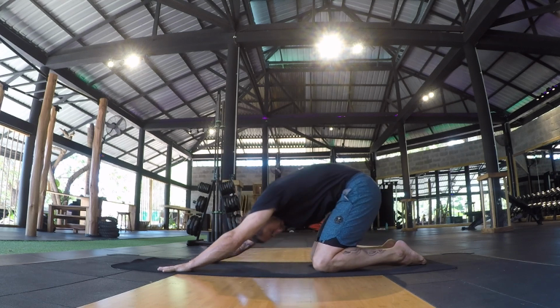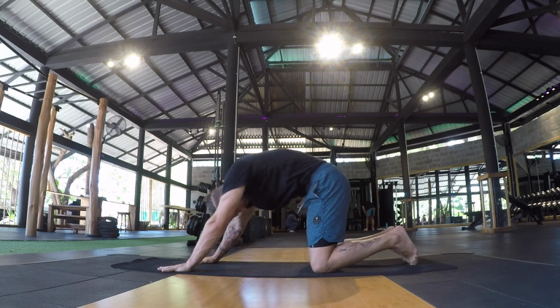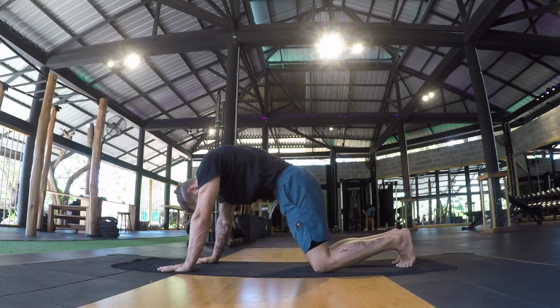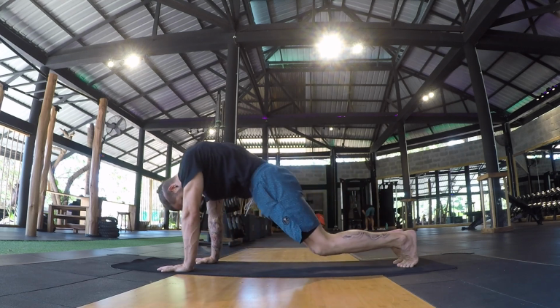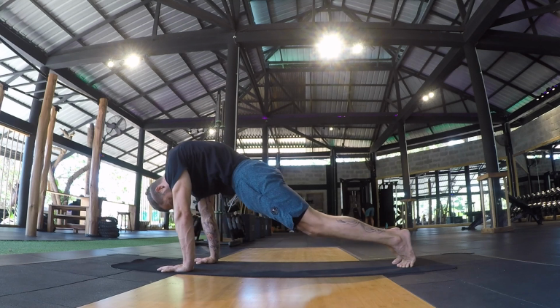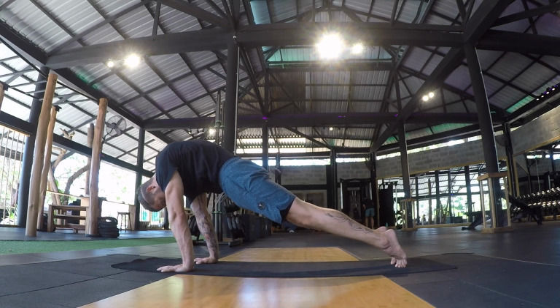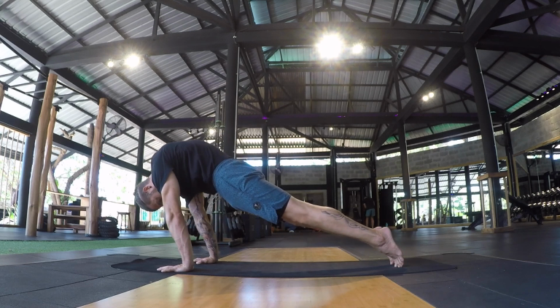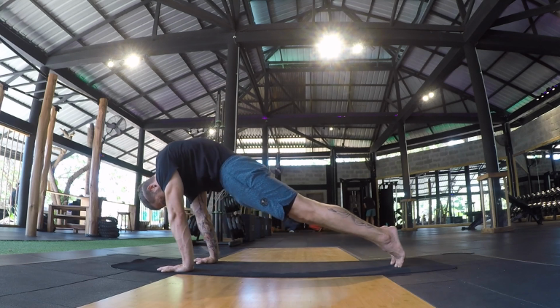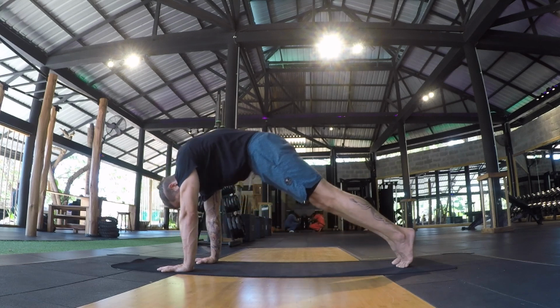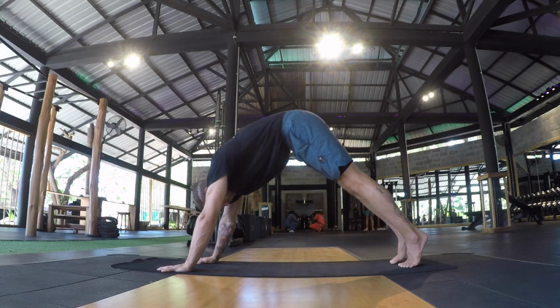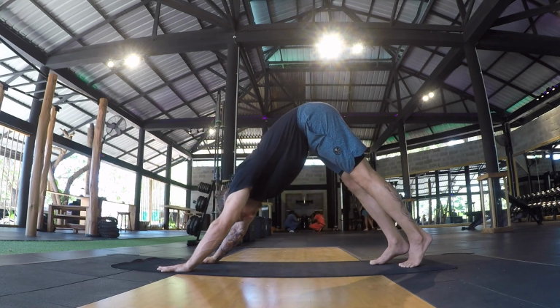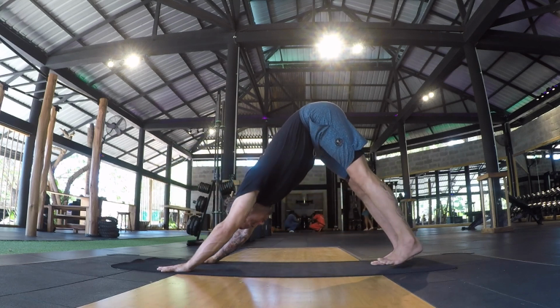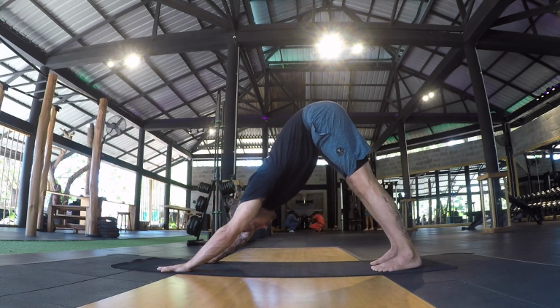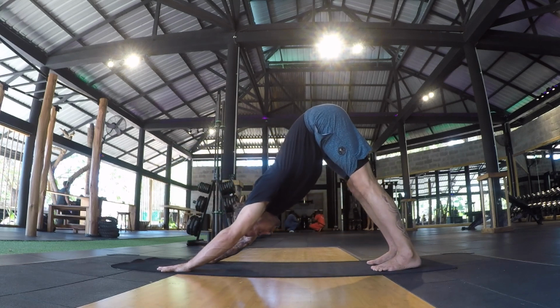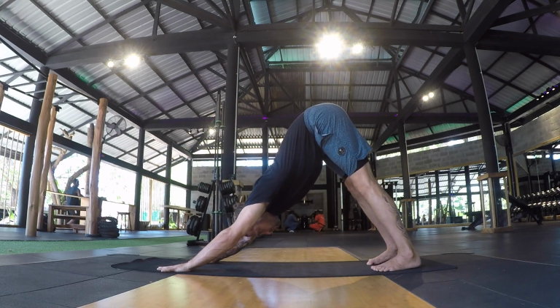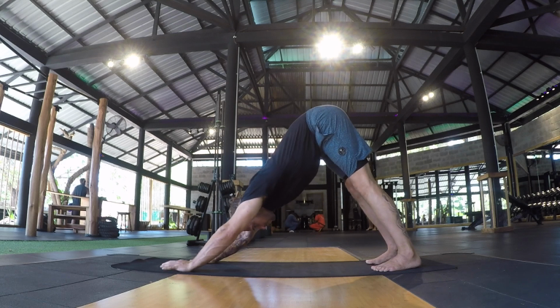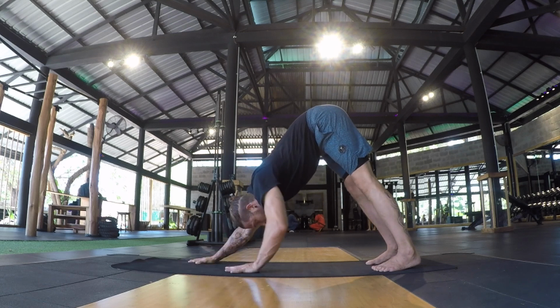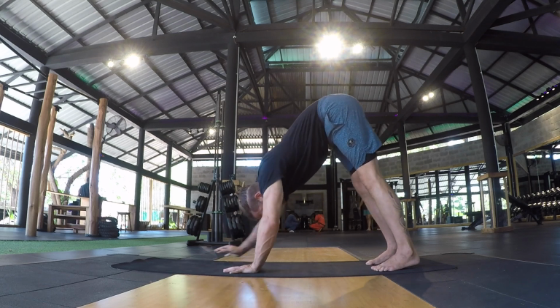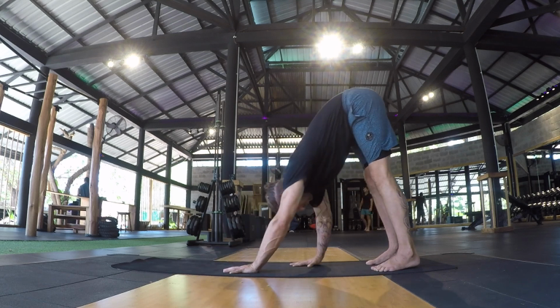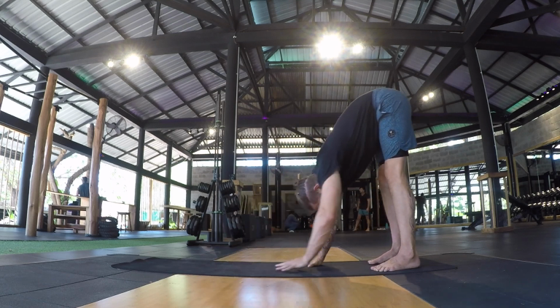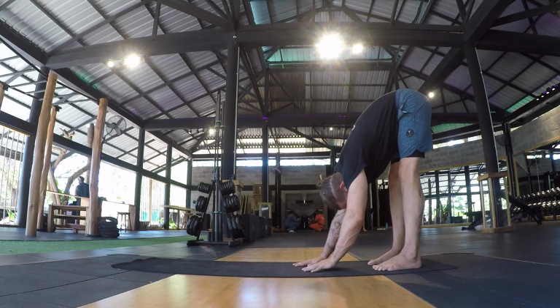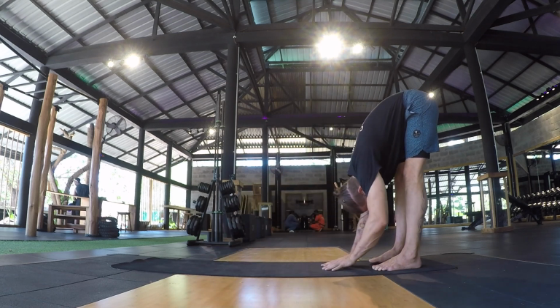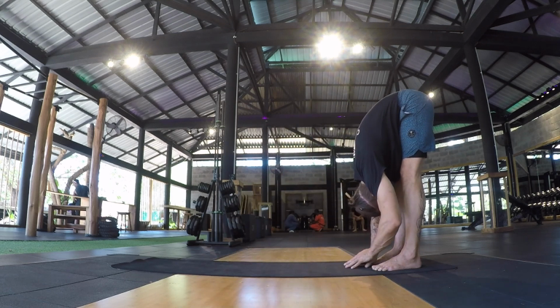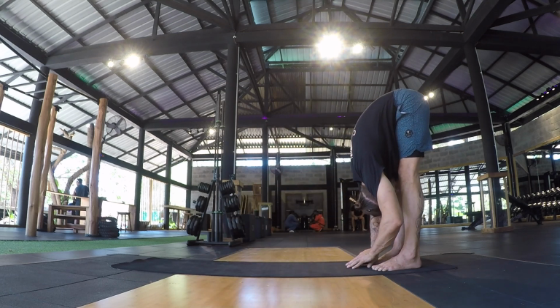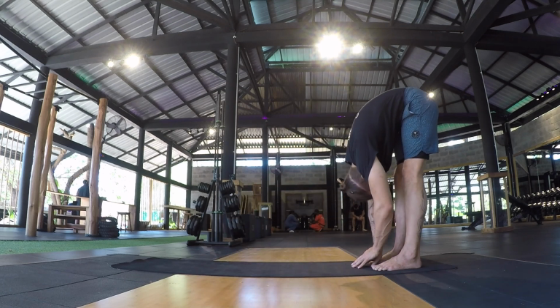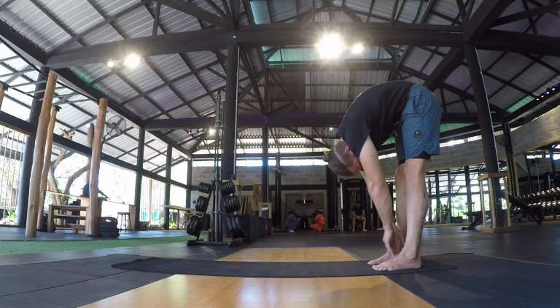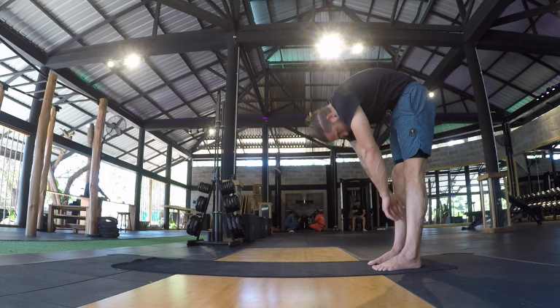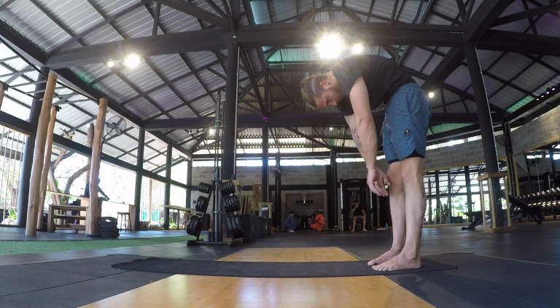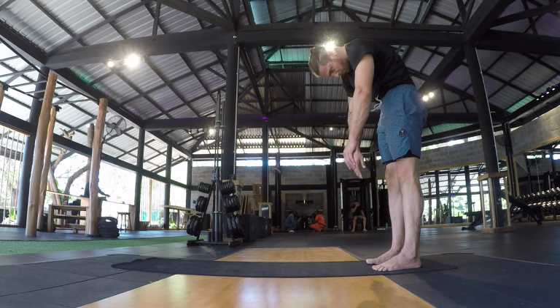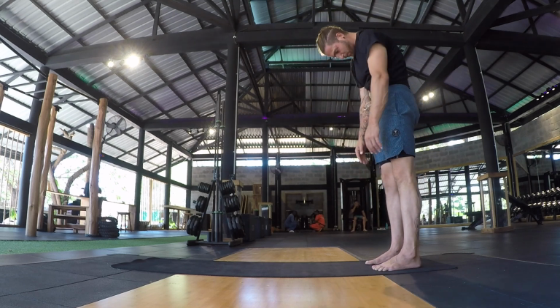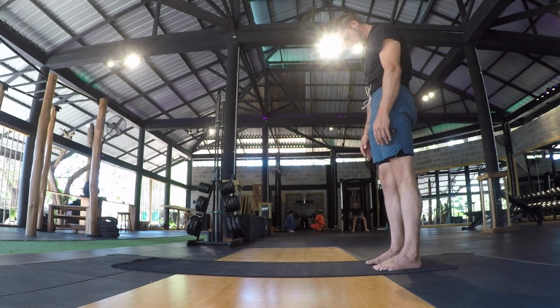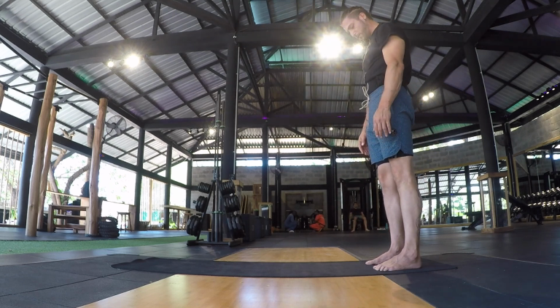Once your hands get to the mat, slowly pad them forward one at a time until you find a push-up shape. Pausing in your push-up shape, draw the knees towards the mat and then utilize a spinal extension.